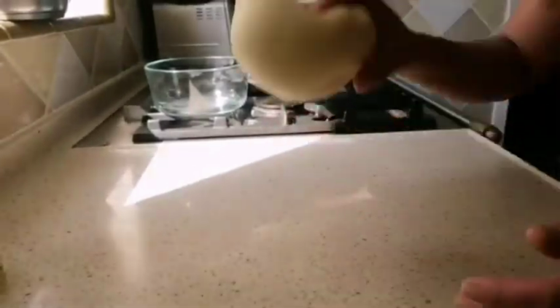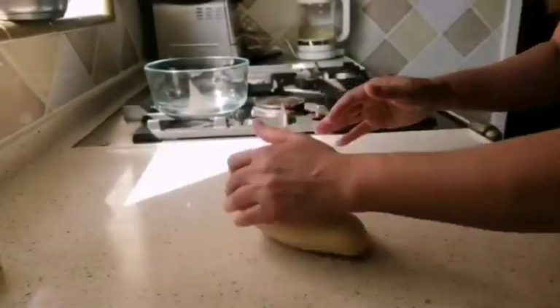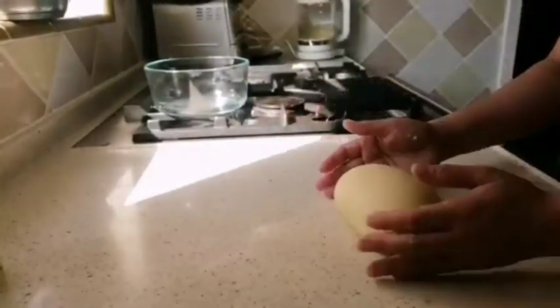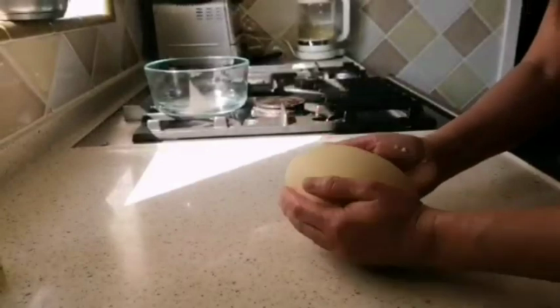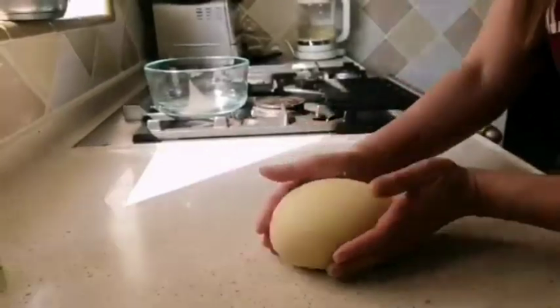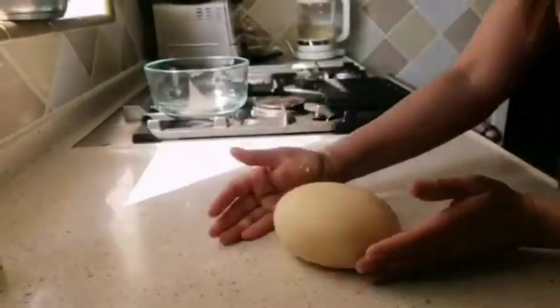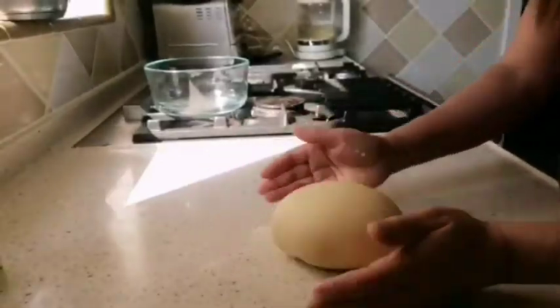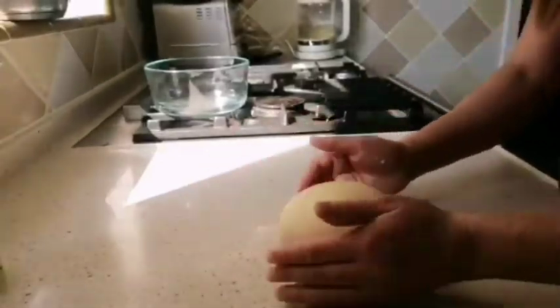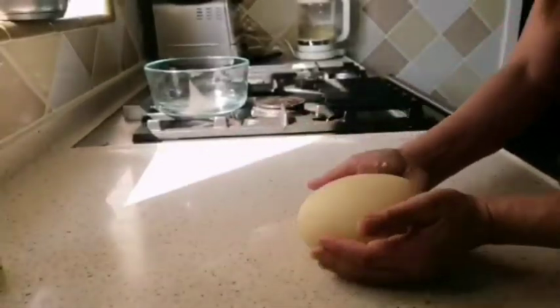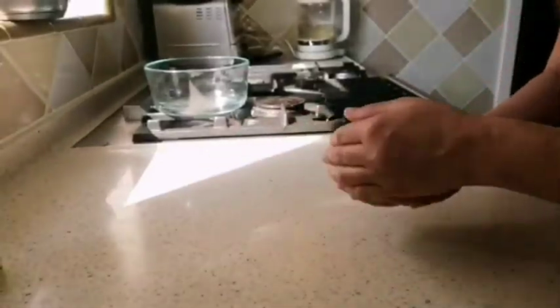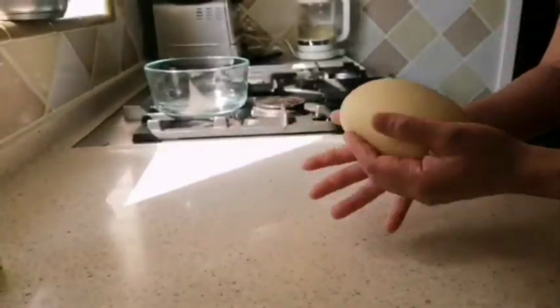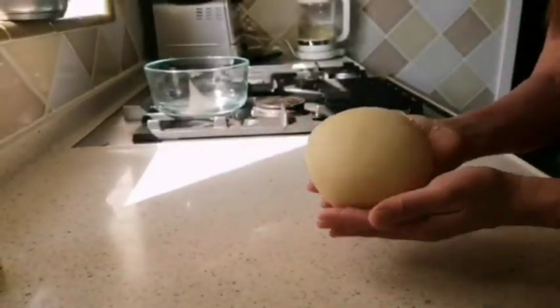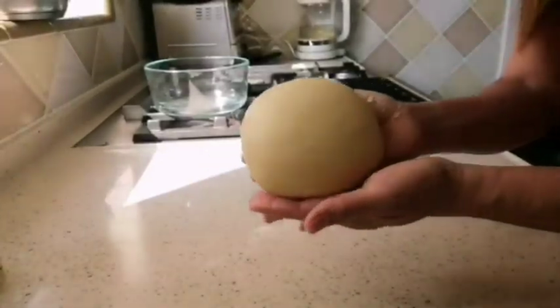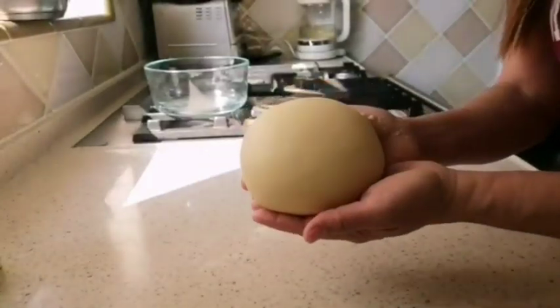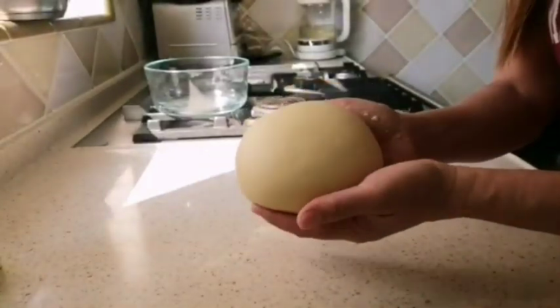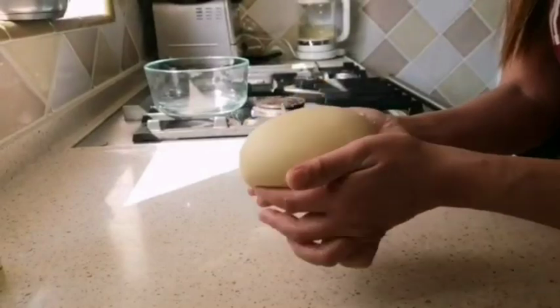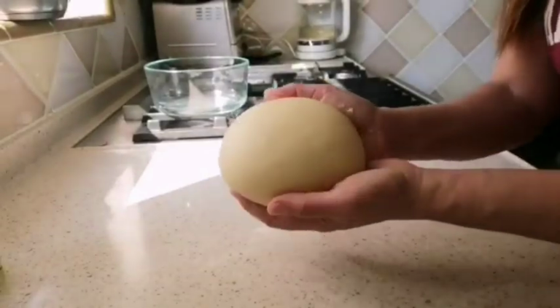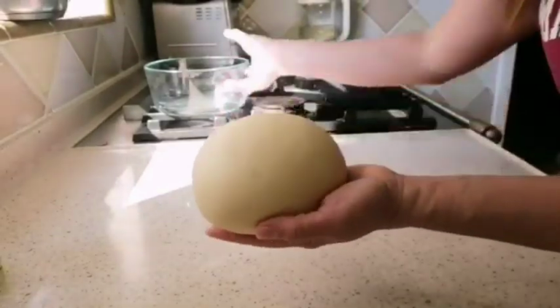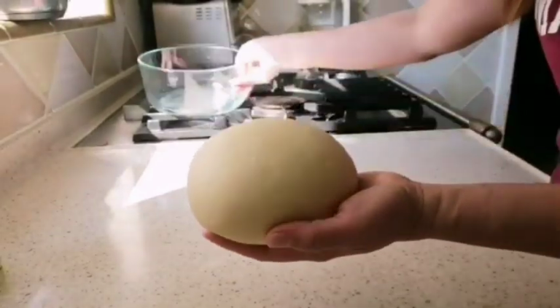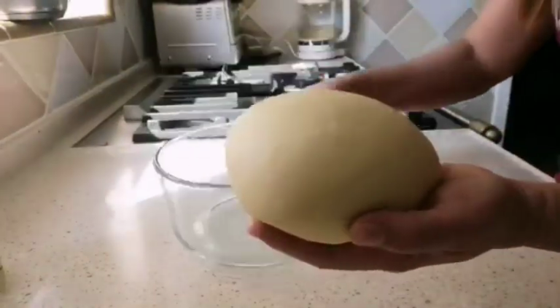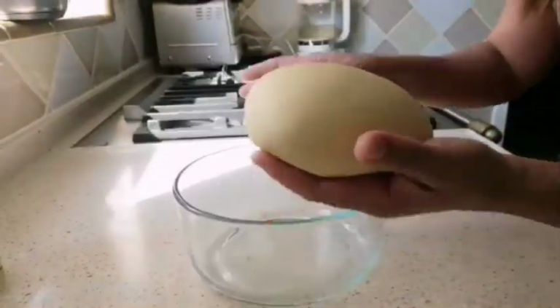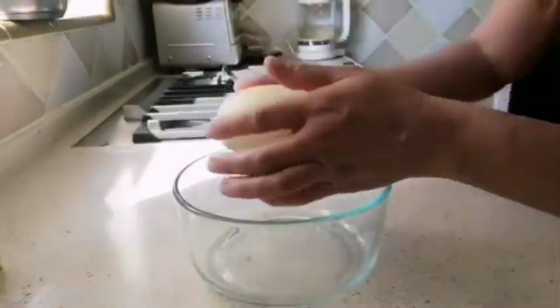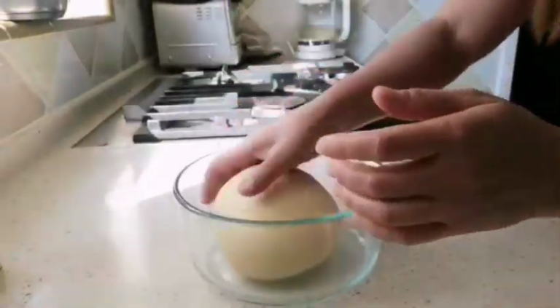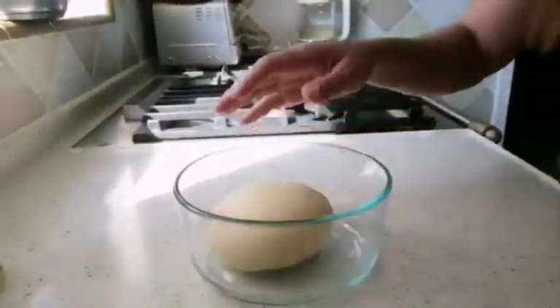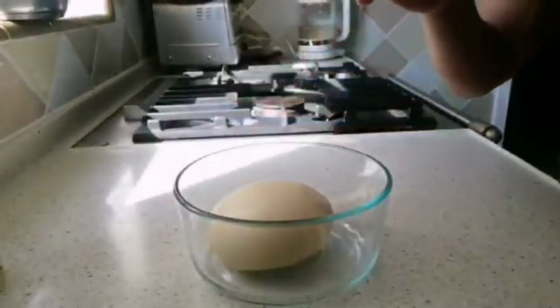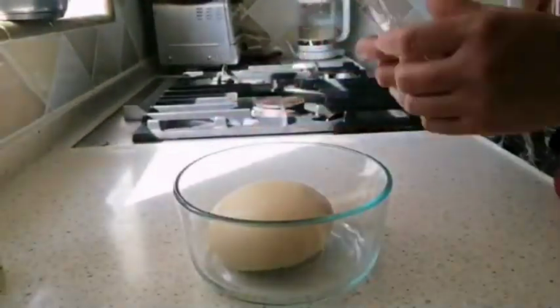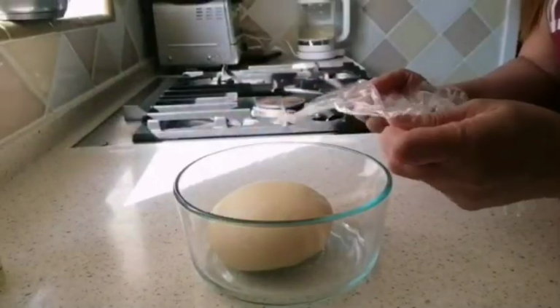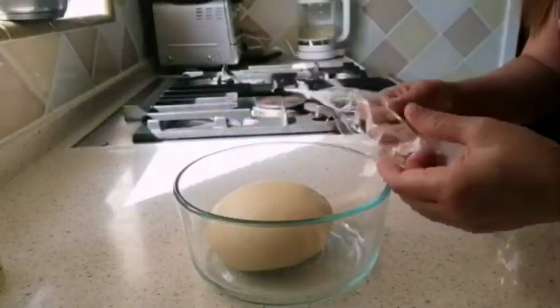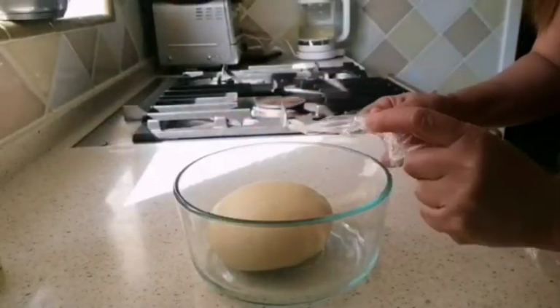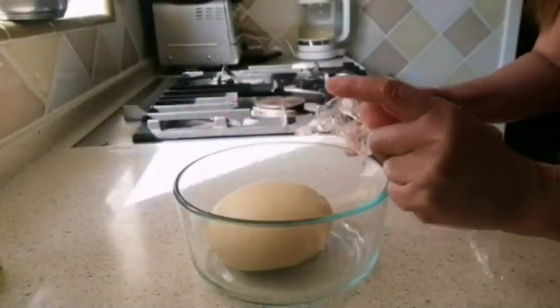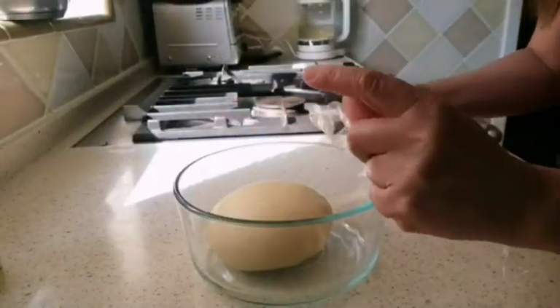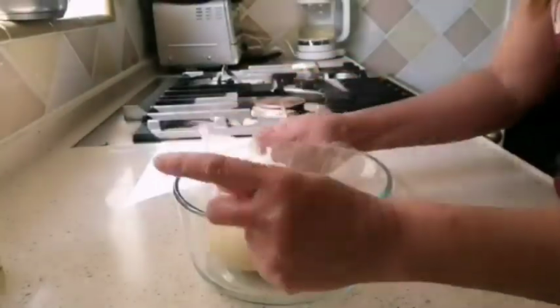After 10 minutes of kneading, look at my dough — very smooth. Cover and let the dough rest for 1 hour.